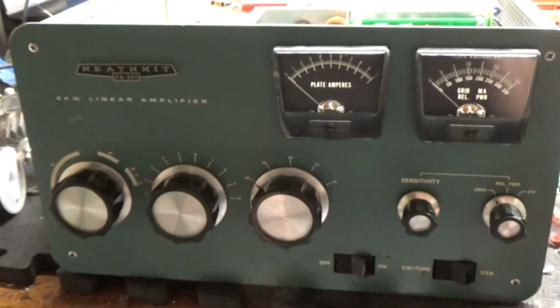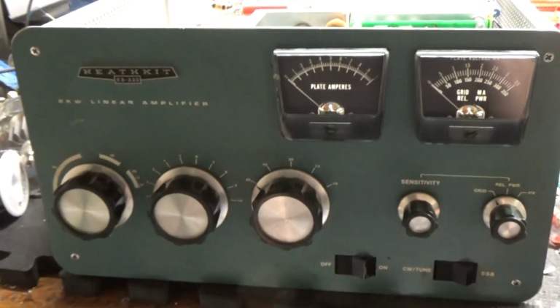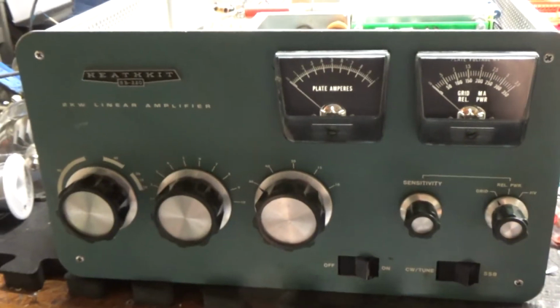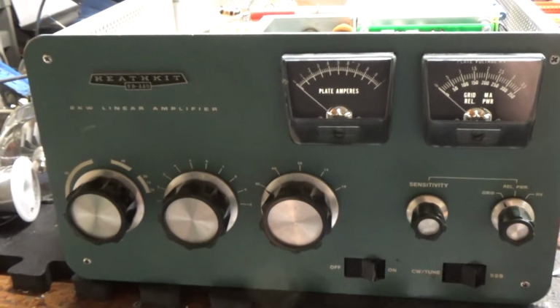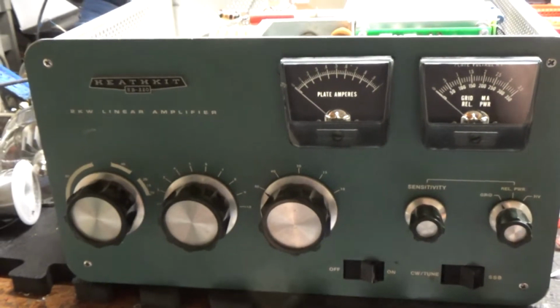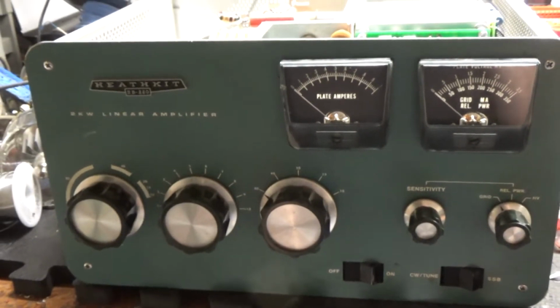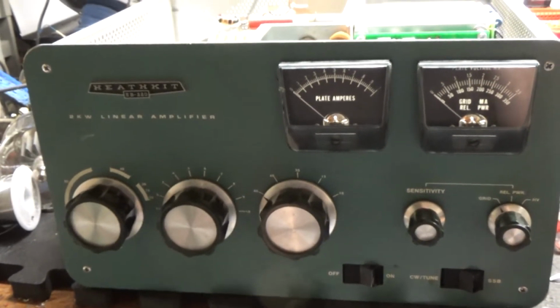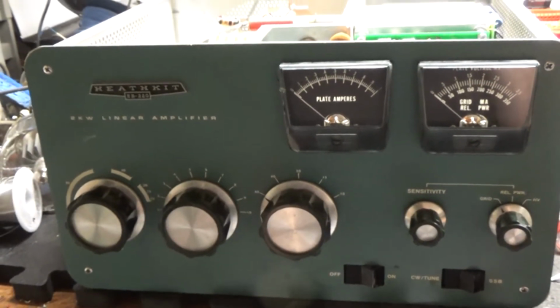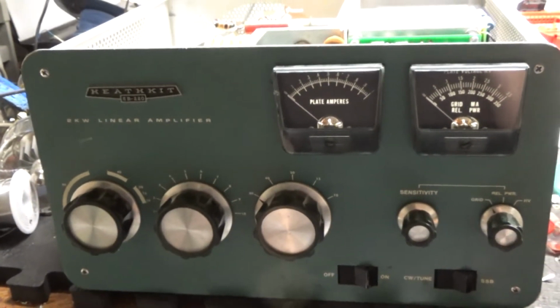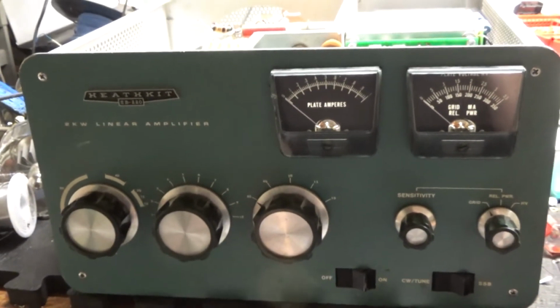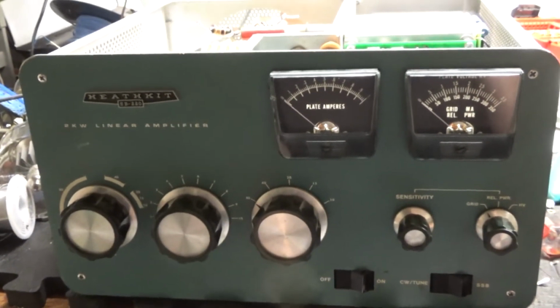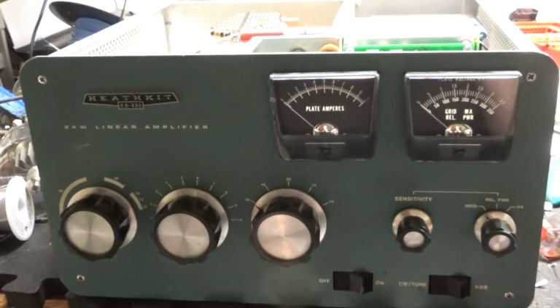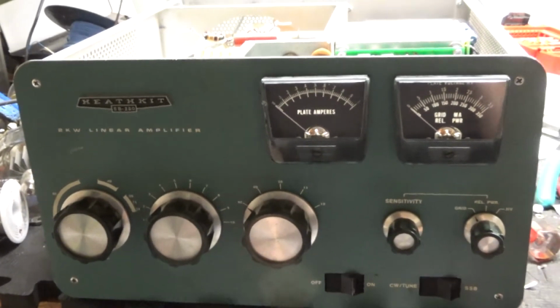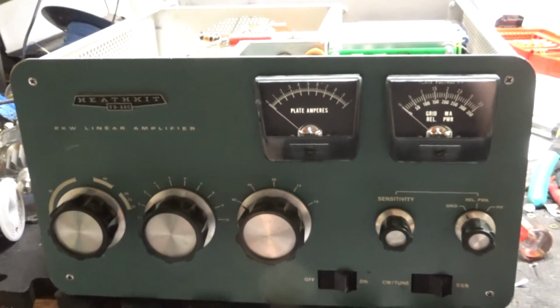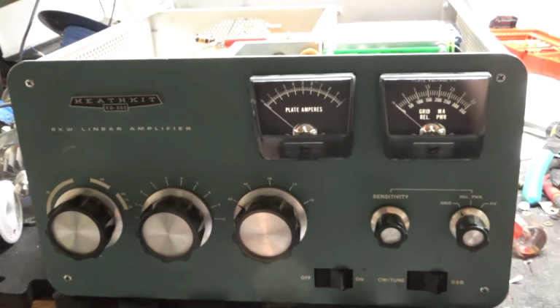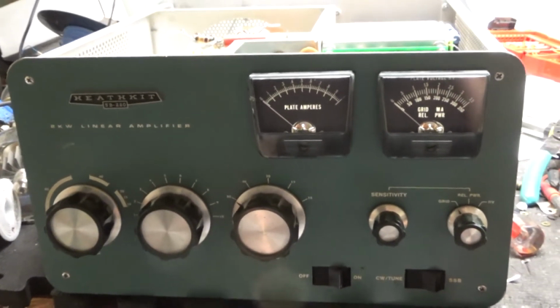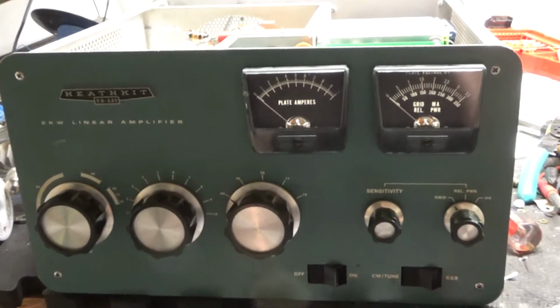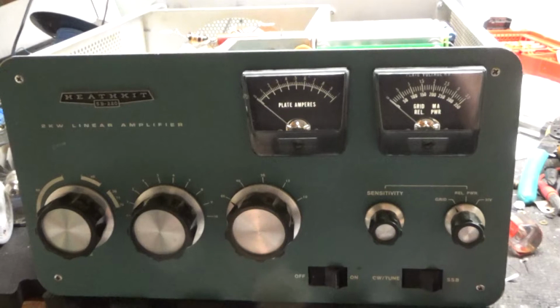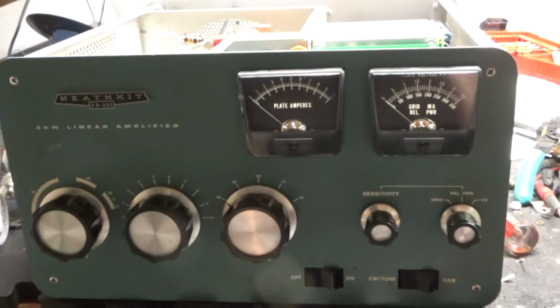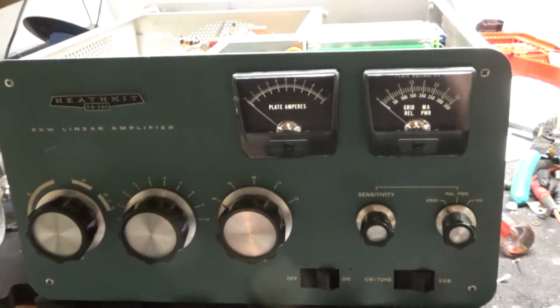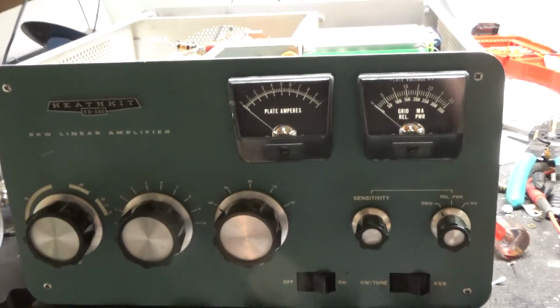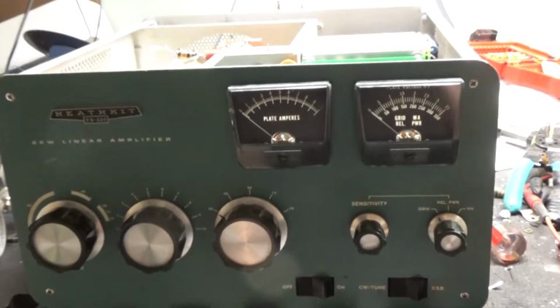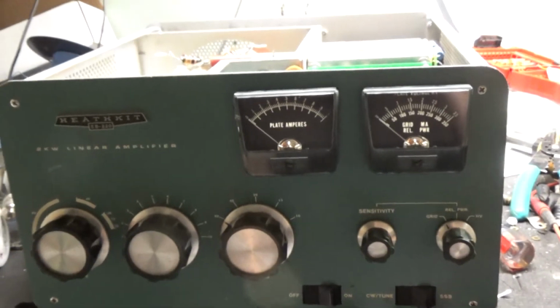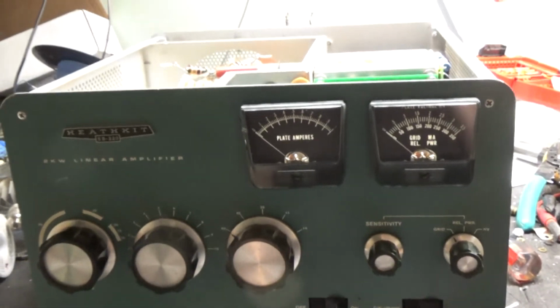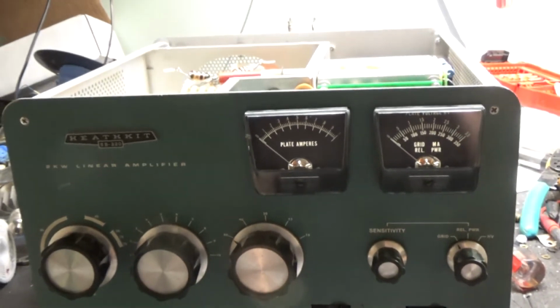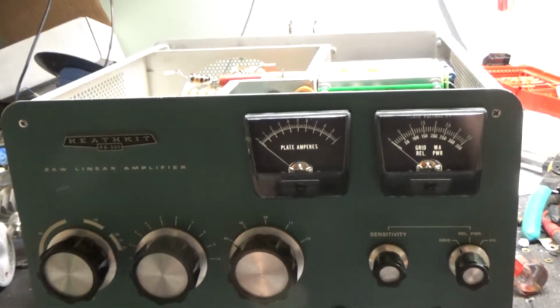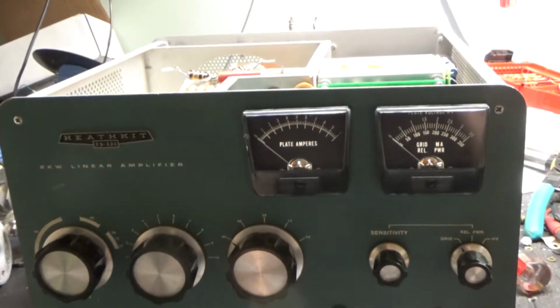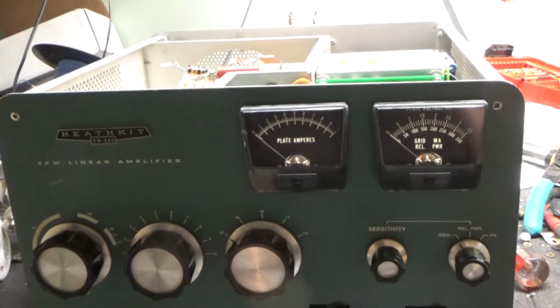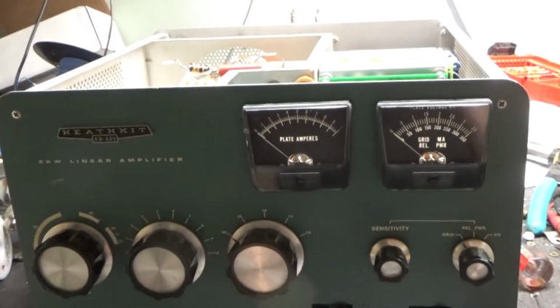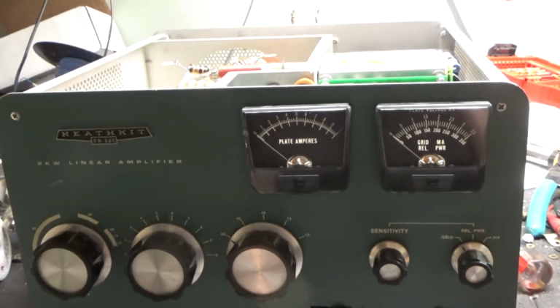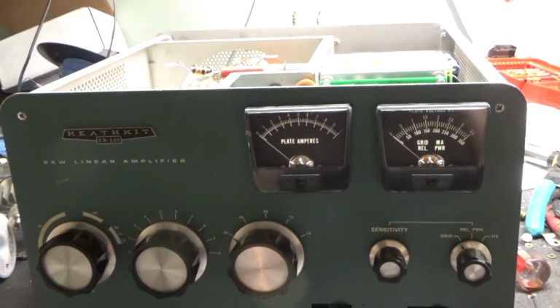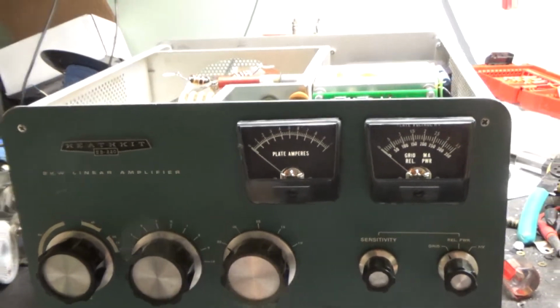Hey everybody, AmpRepairGuy.com. I'm back with the completed amplifier, and this thing was a lot of work. I'm going to go over everything I did.